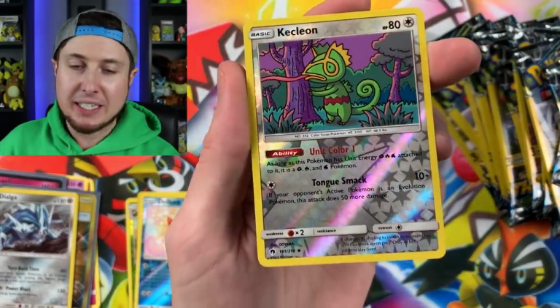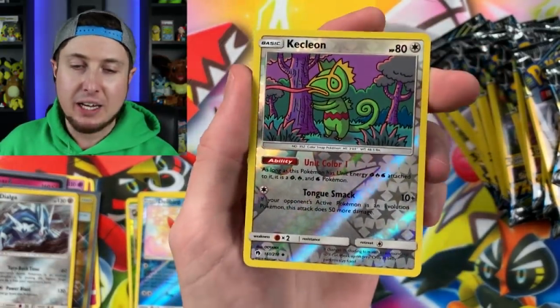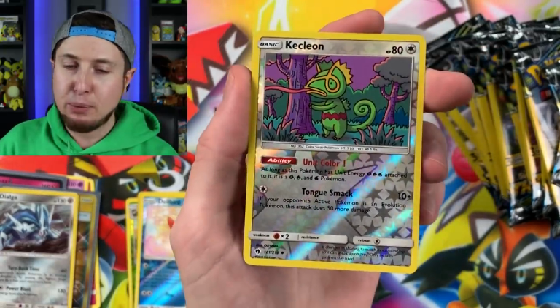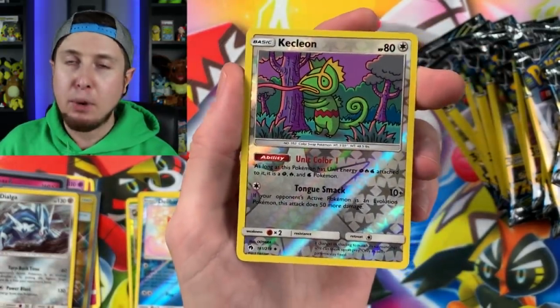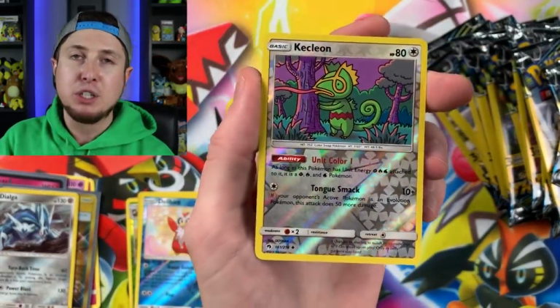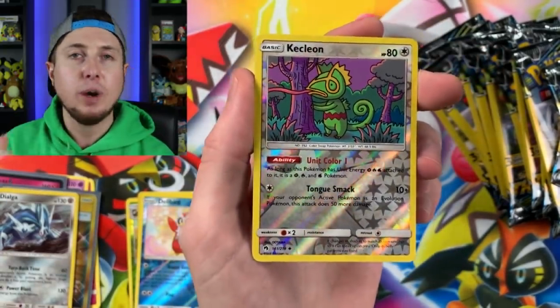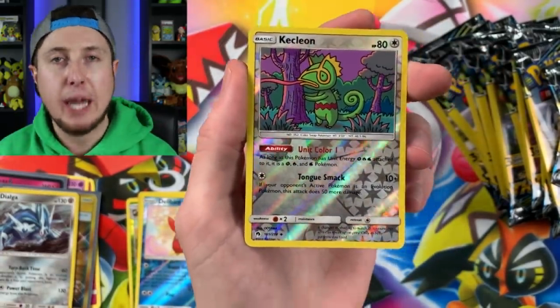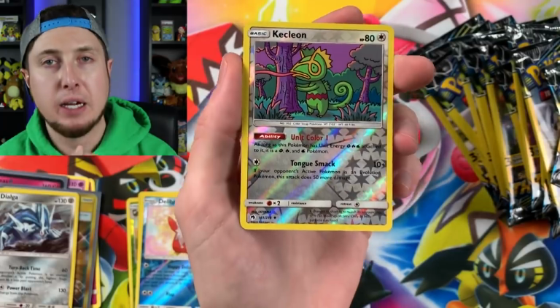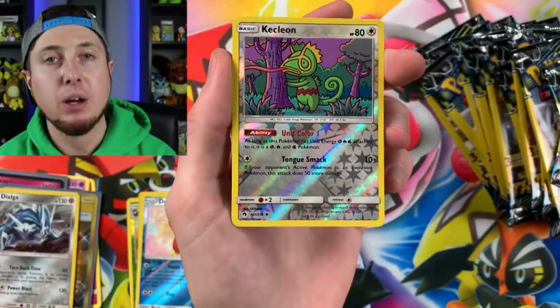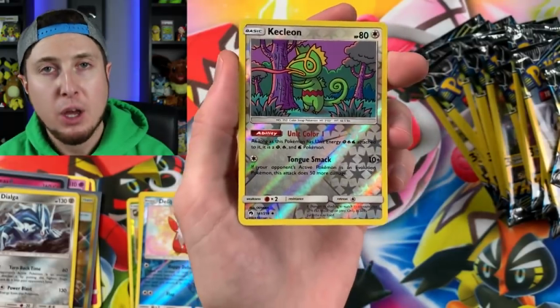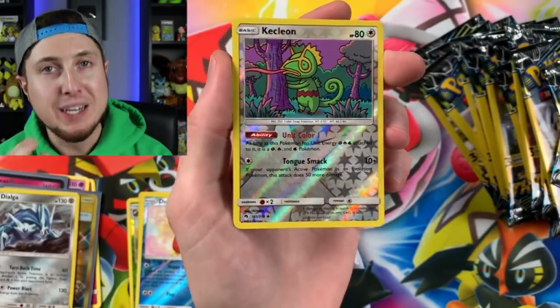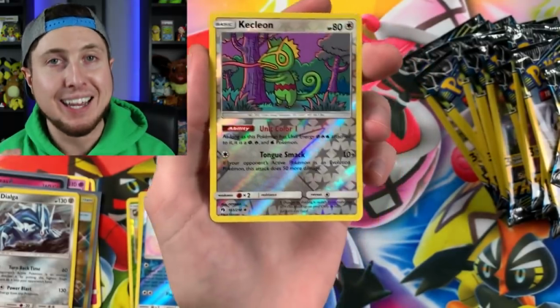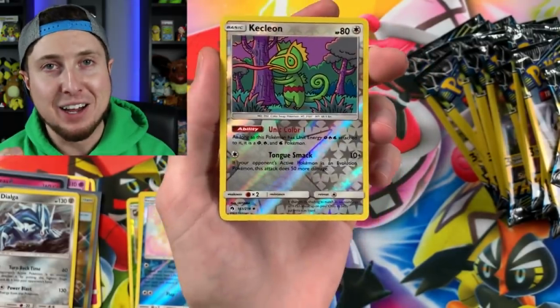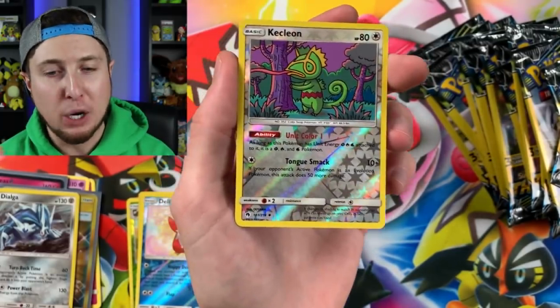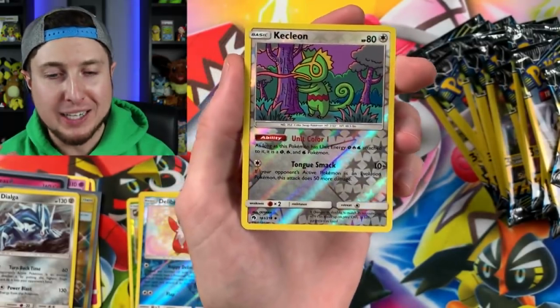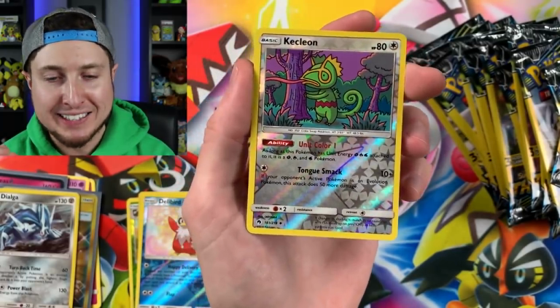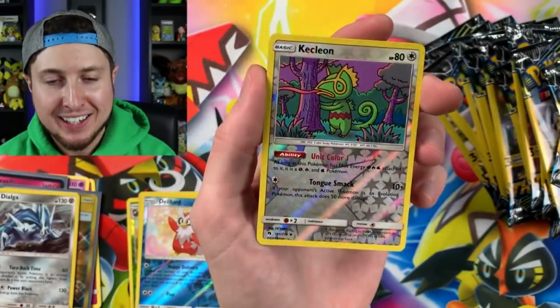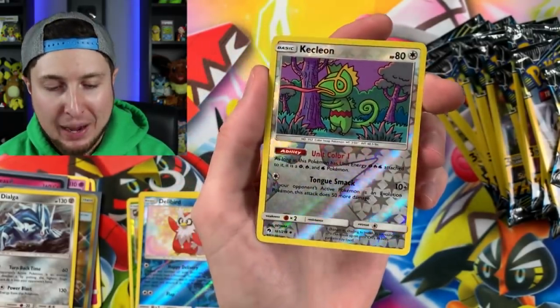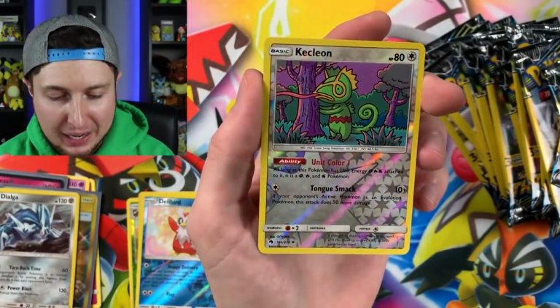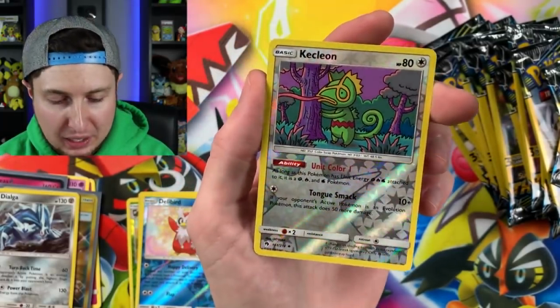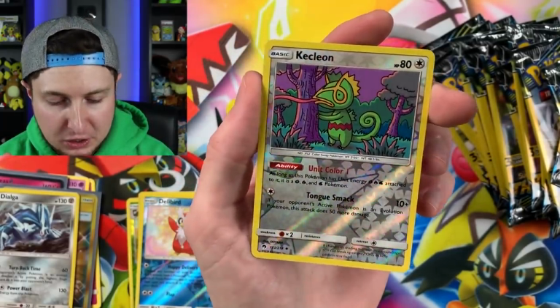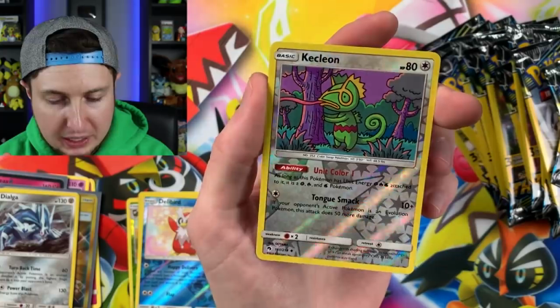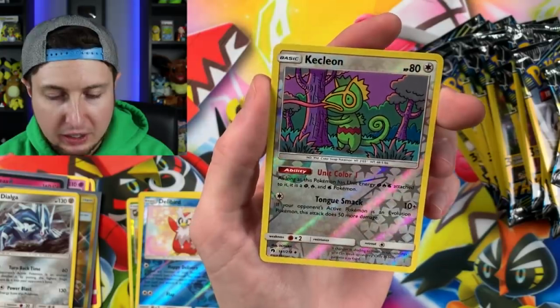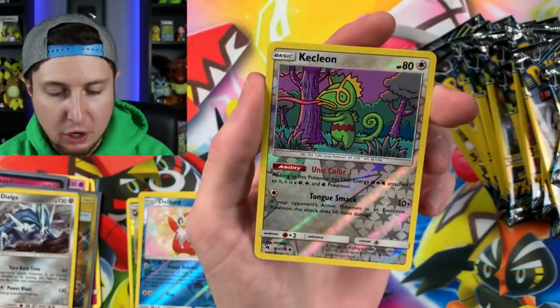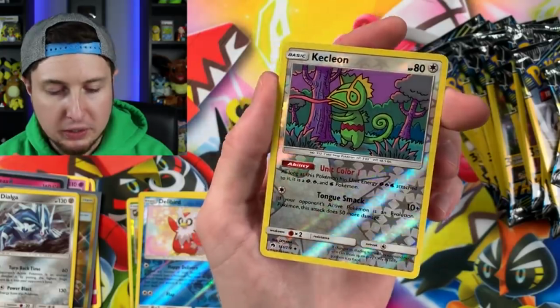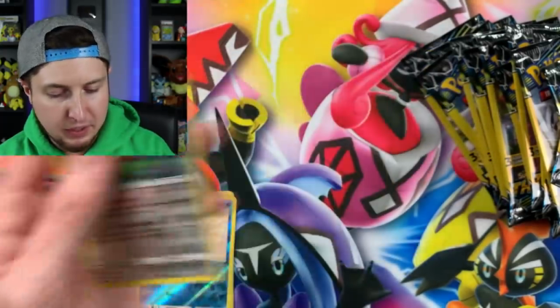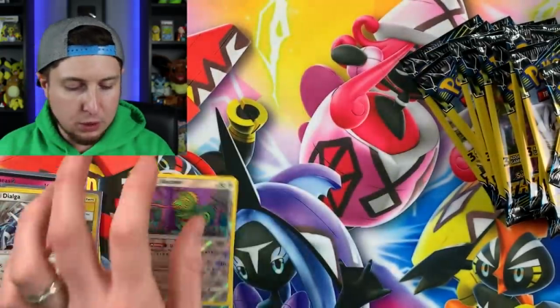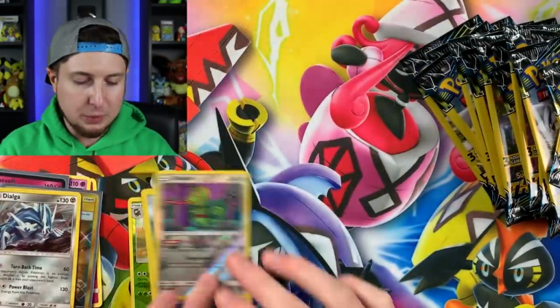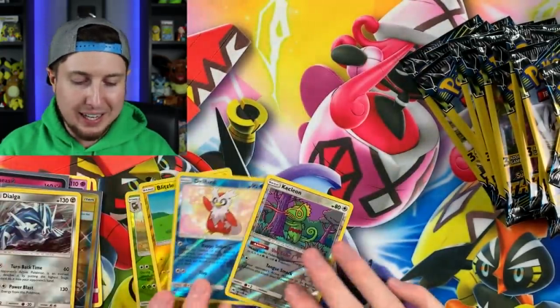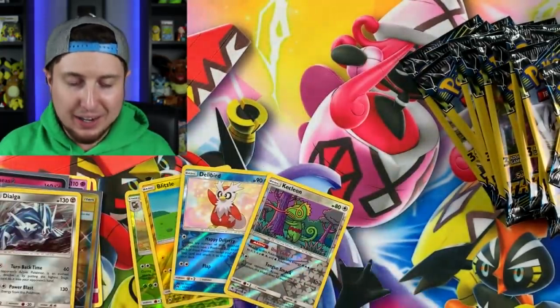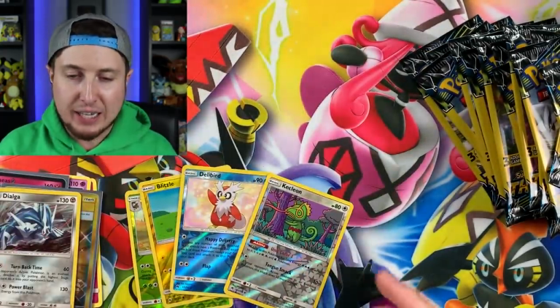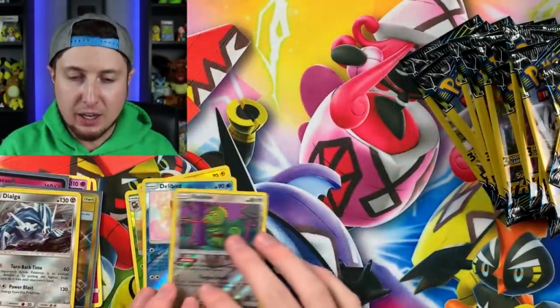Chansey, Hitmontop, and a Kecleon. Every time I see a Kecleon I have to bring it up — Pokemon GO, where is our Kecleon? Come on, we need a Kecleon in our Pokedex! Wow, I love that card too — the artwork on it is very cool. So we got Delibird and Kecleon — two Pokemon GO discussions right there.